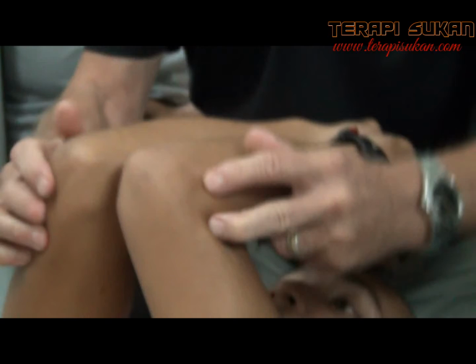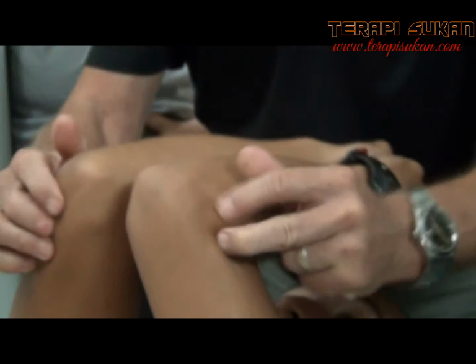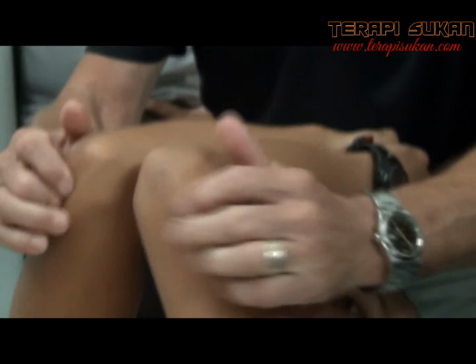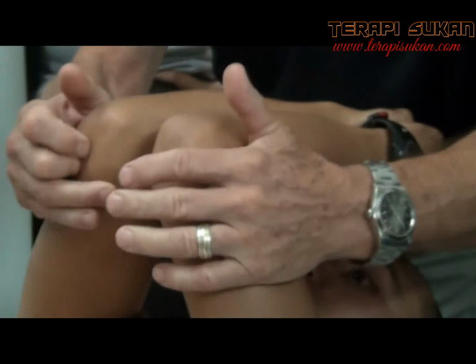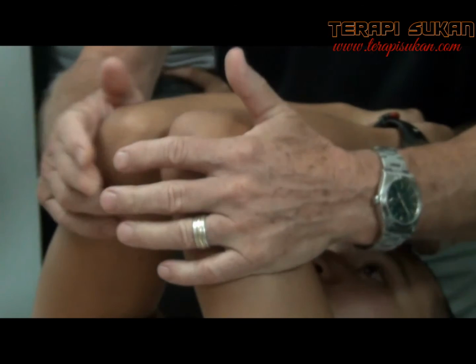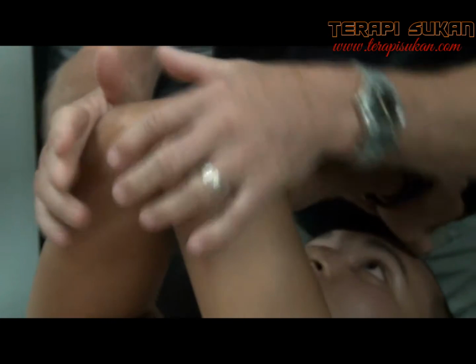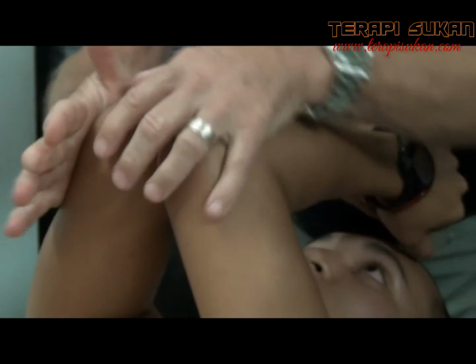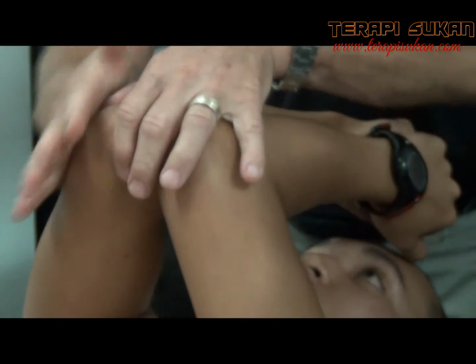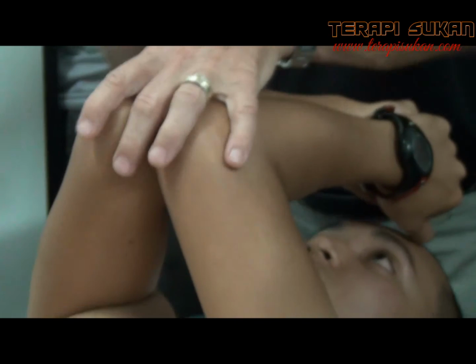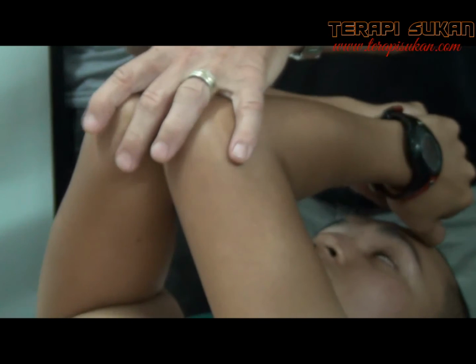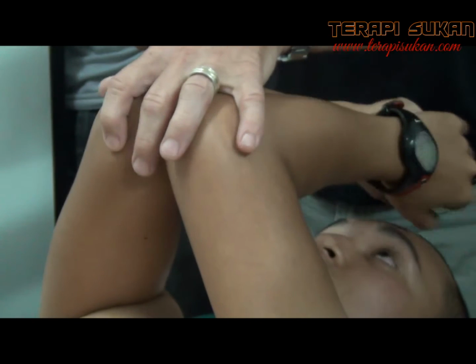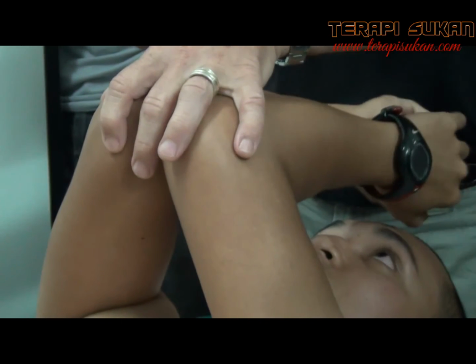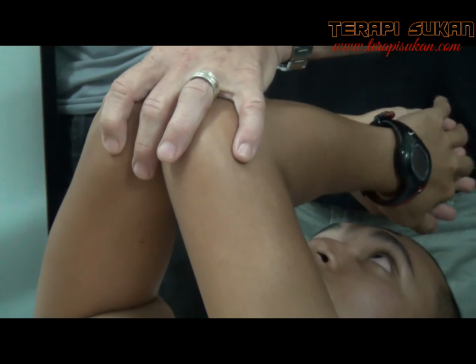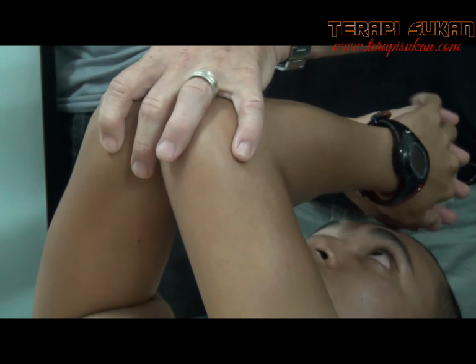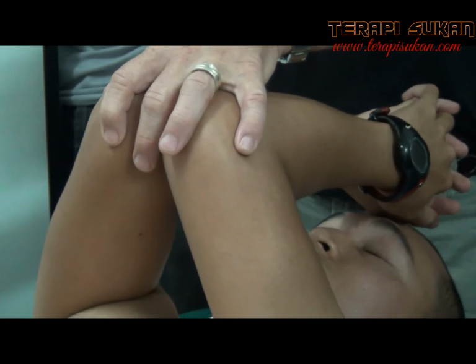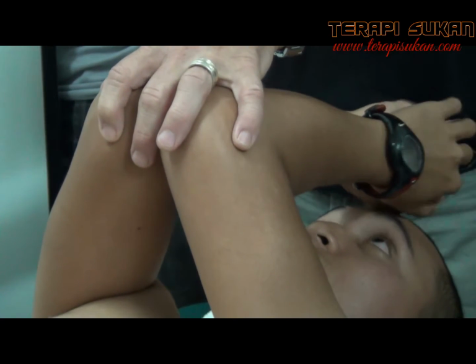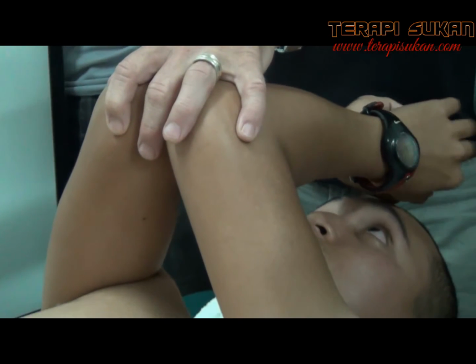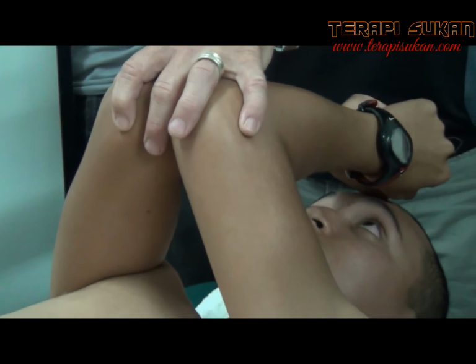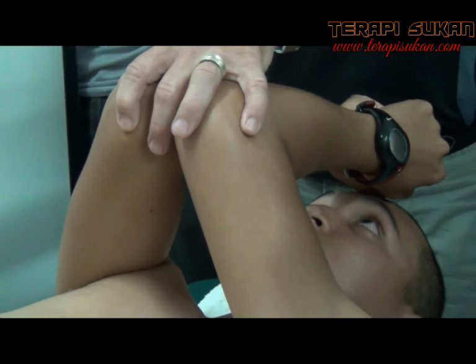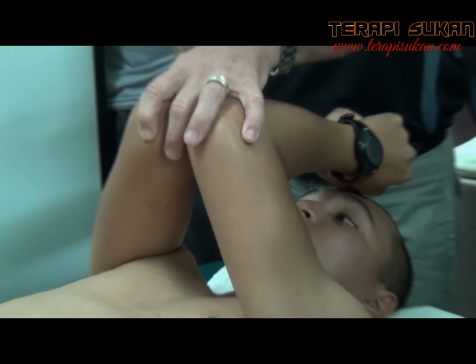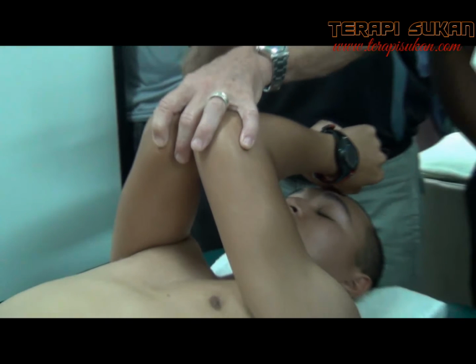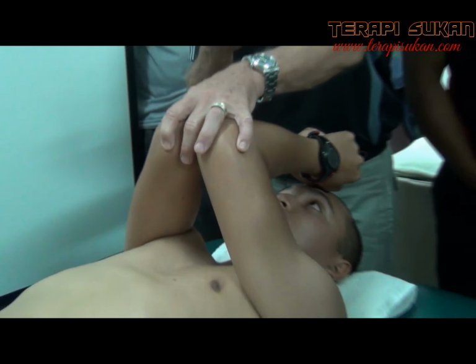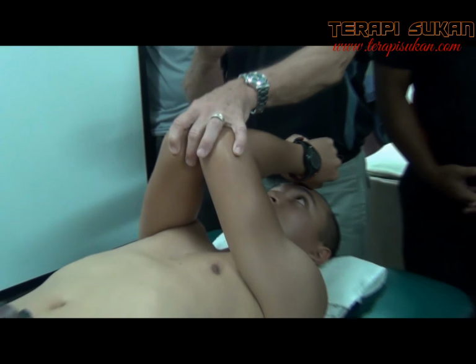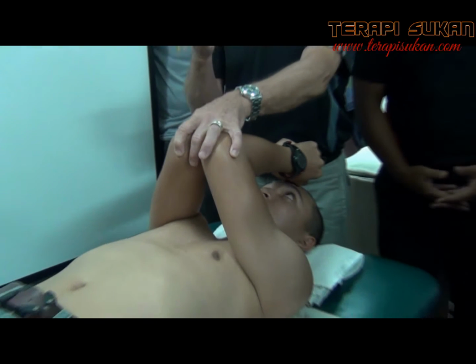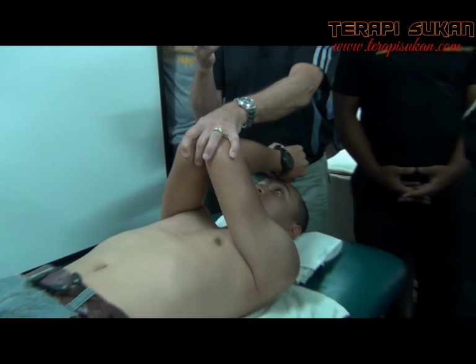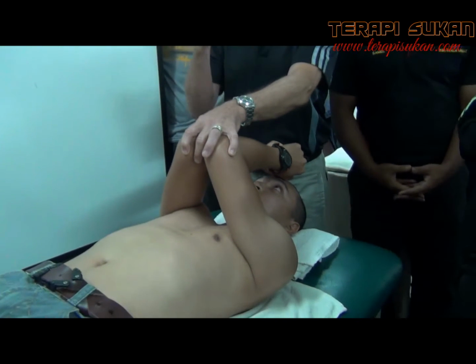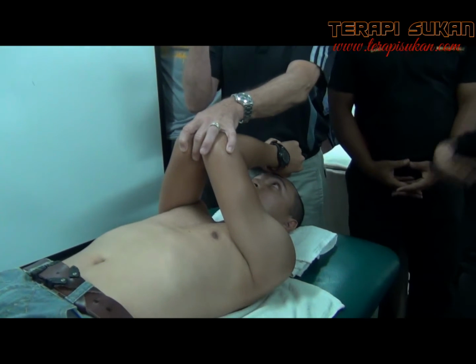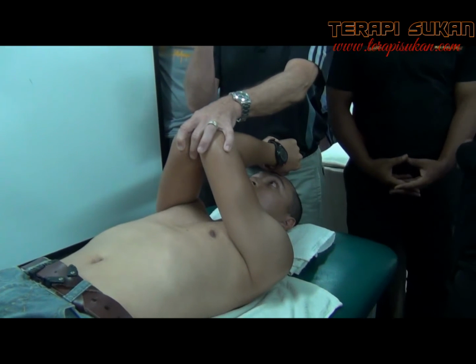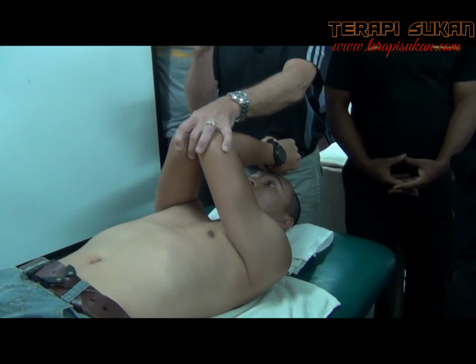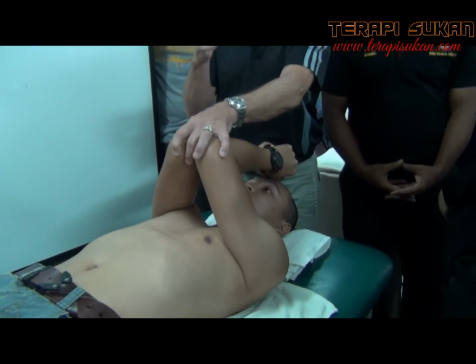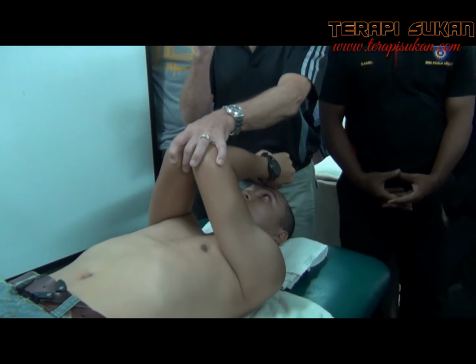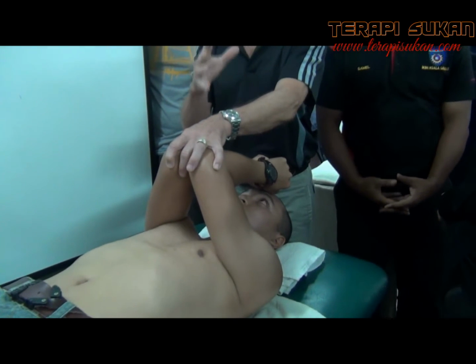So we can hold here, like I said, because they don't go across a joint, they're very hard to stretch. But what we can do, we can make a contraction and a relaxation.